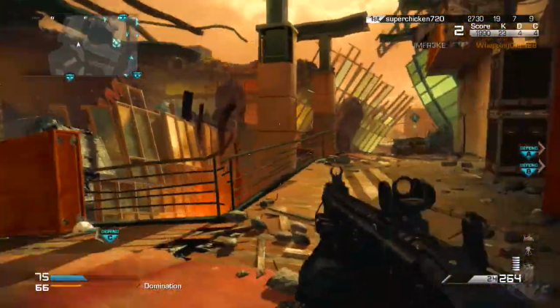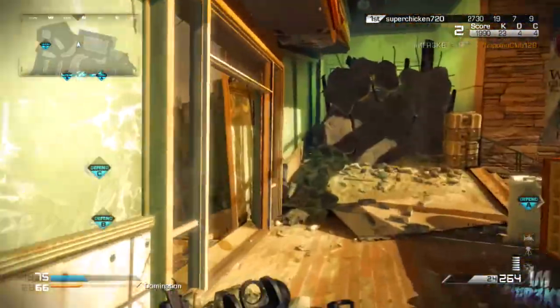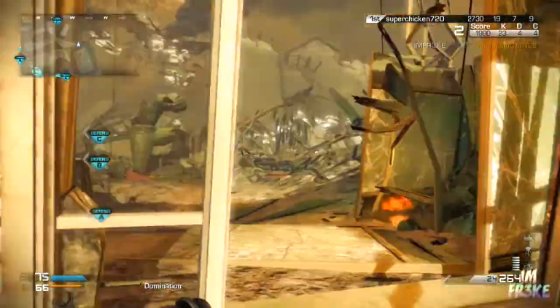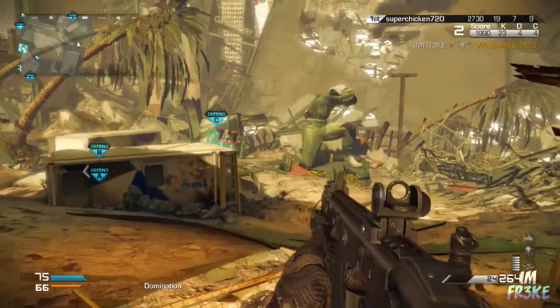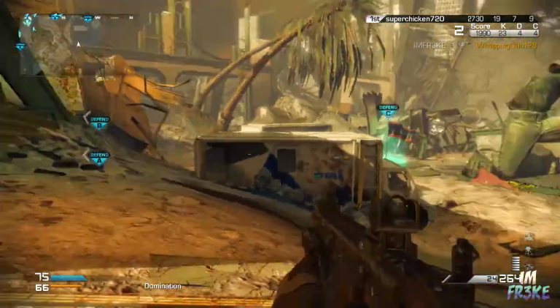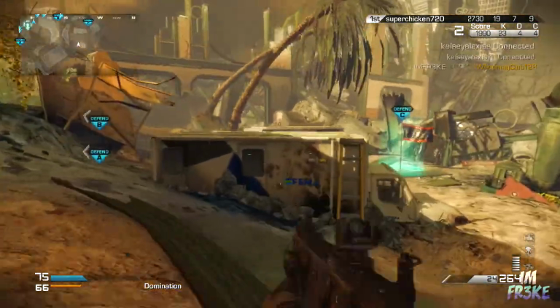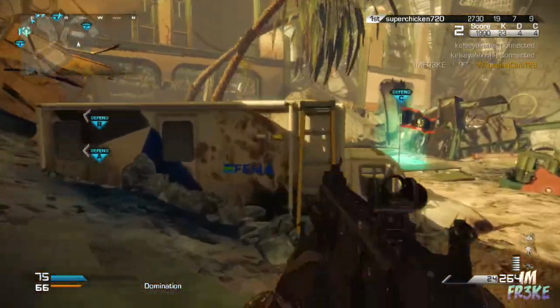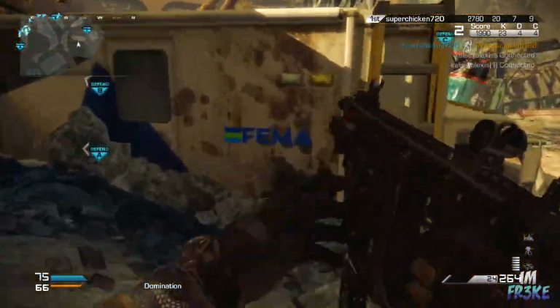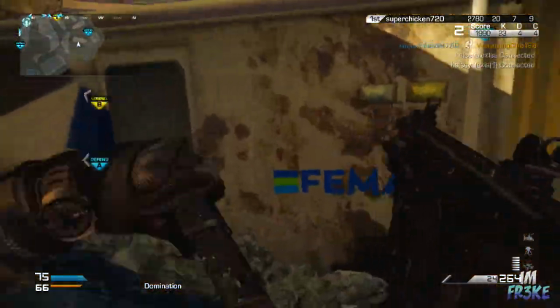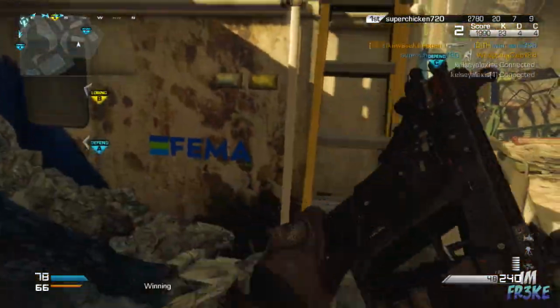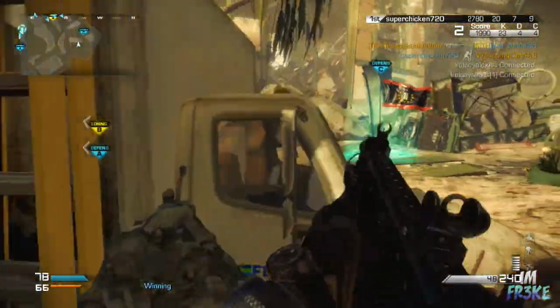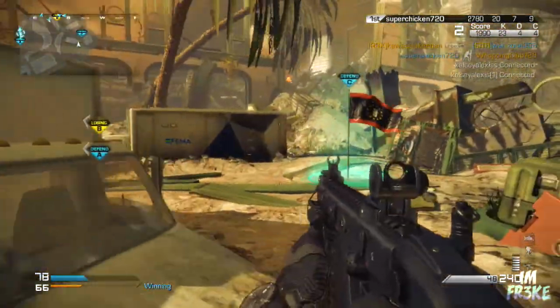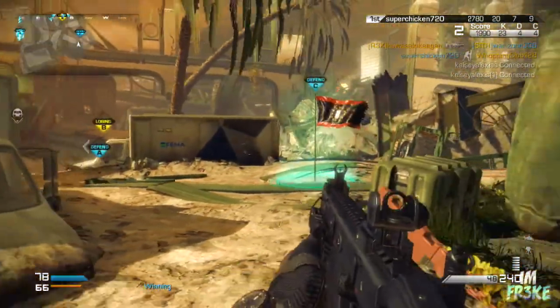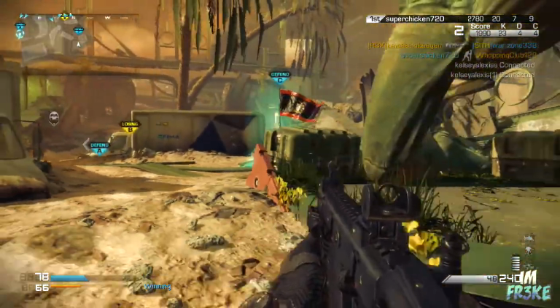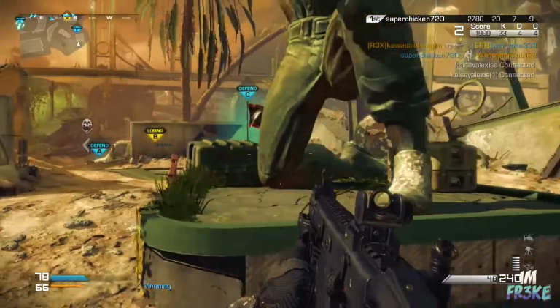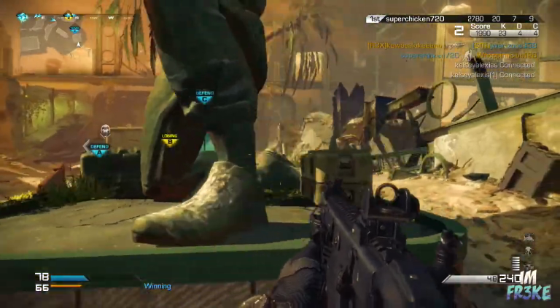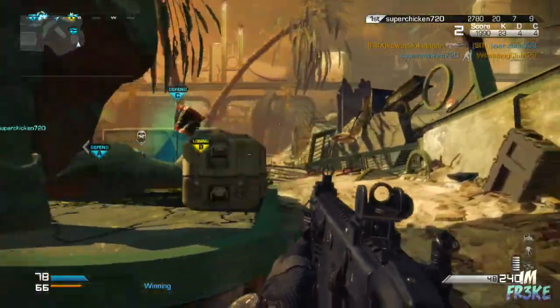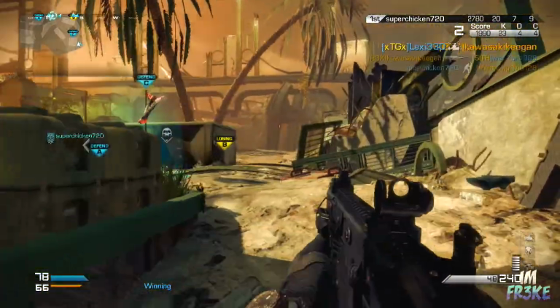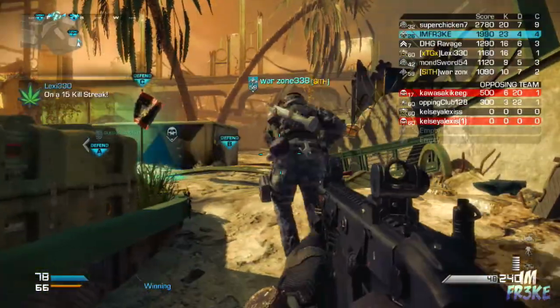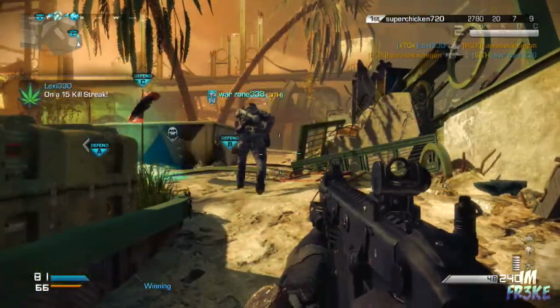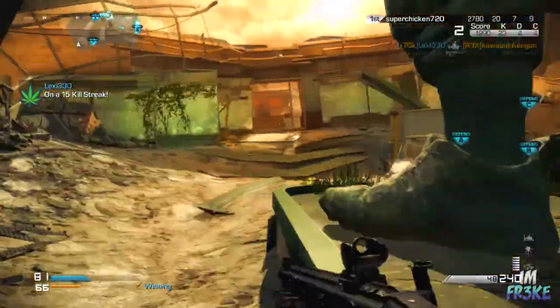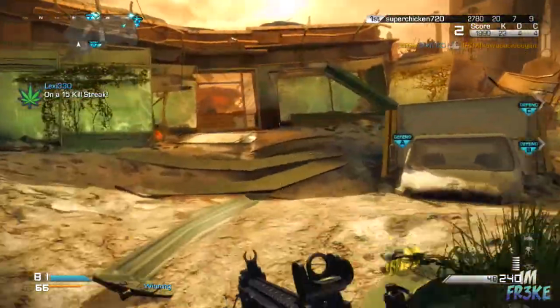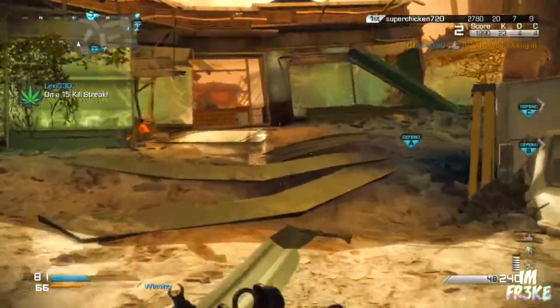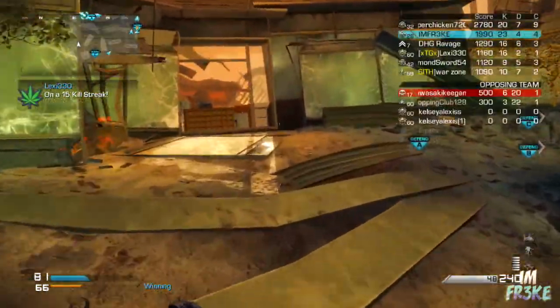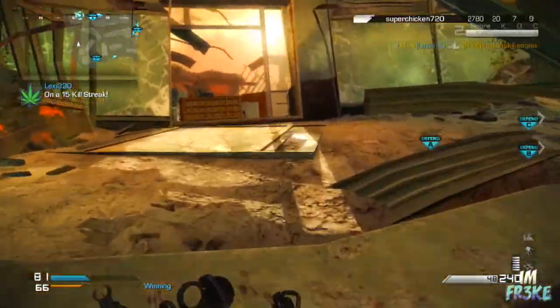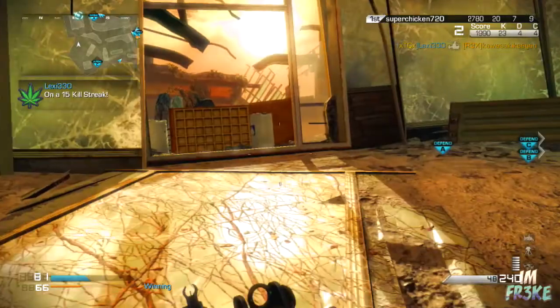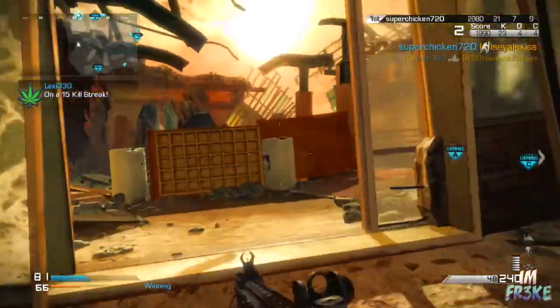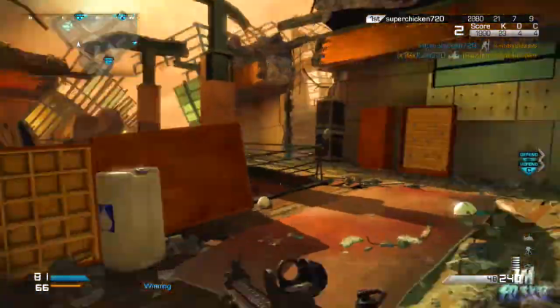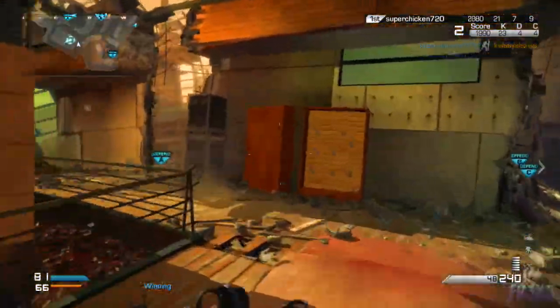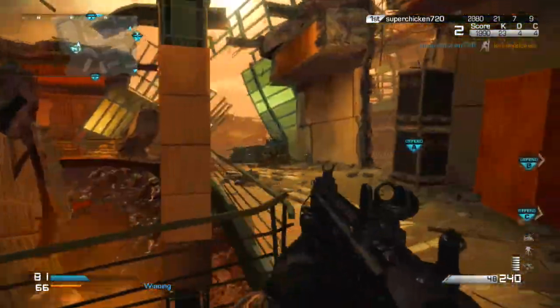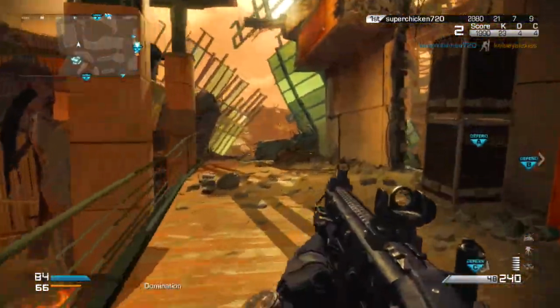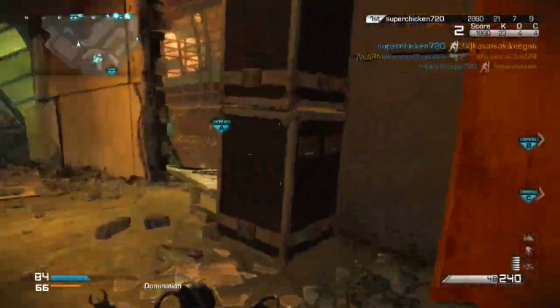The head multiplier is 1.5, meaning it's going to be a 2-shot kill if you get him 1 in the head and 1 in the chest, or 2 in the head — it'll be a 2-shot kill to the head, which is really, really nice, especially for an SMG, because SMGs are actually pretty powerful in this game.